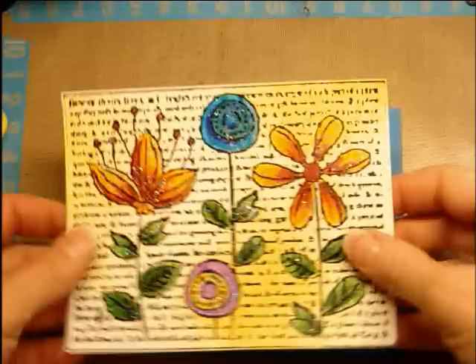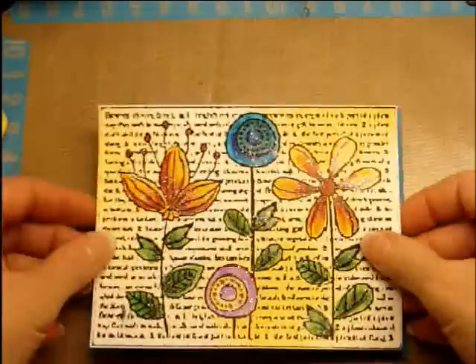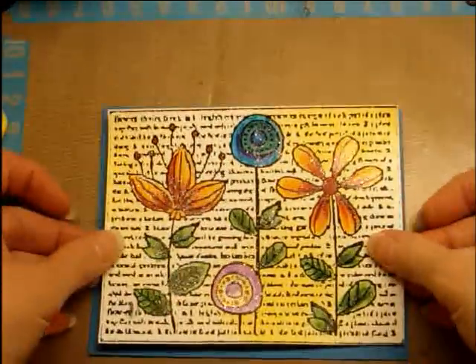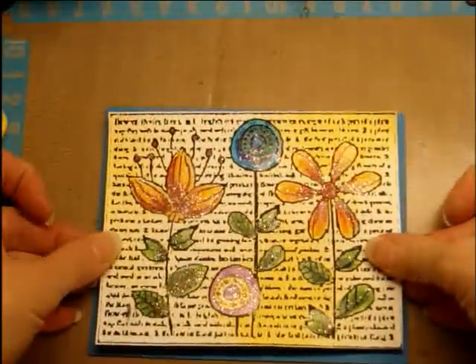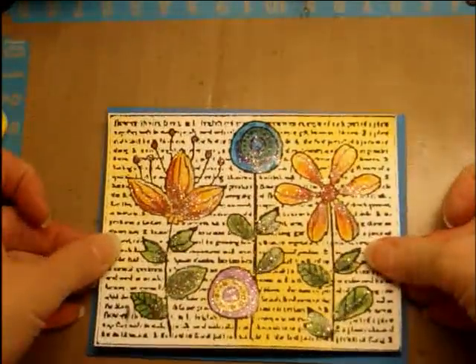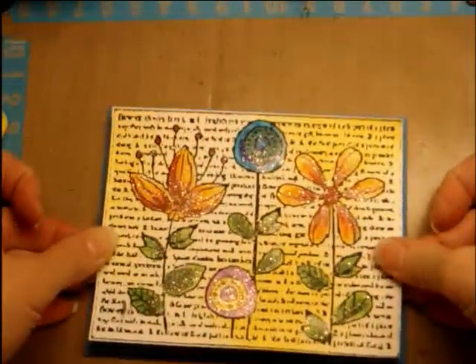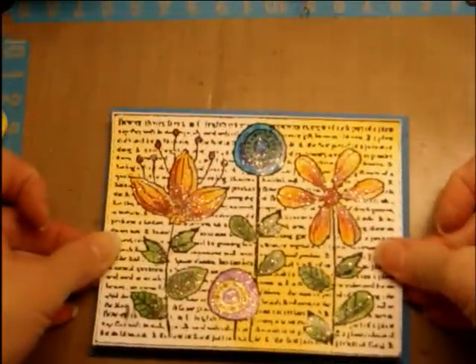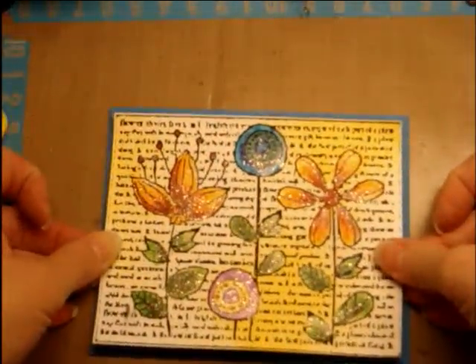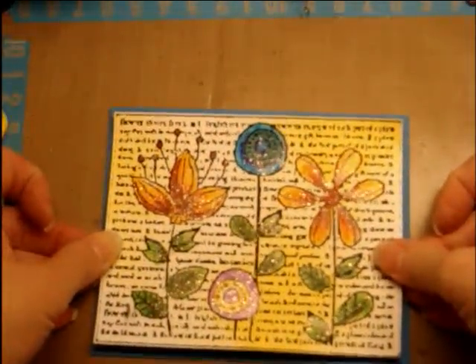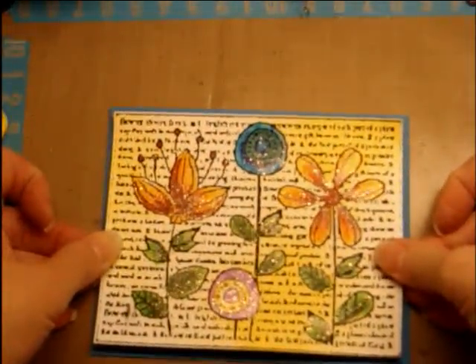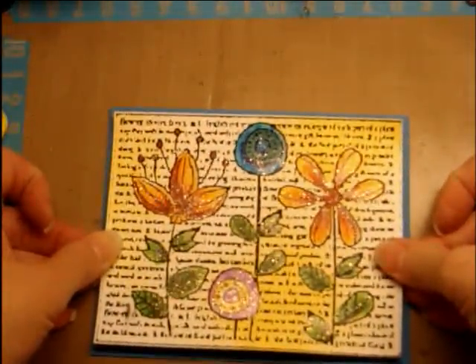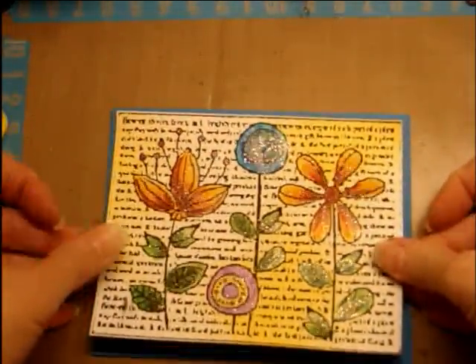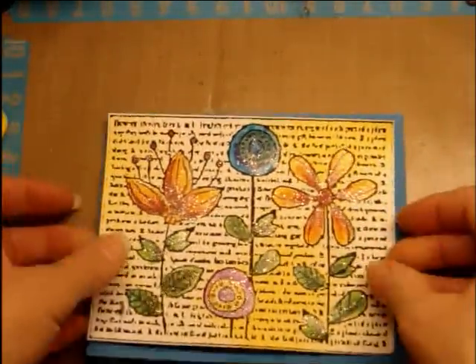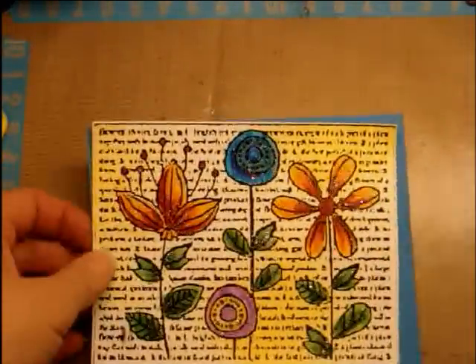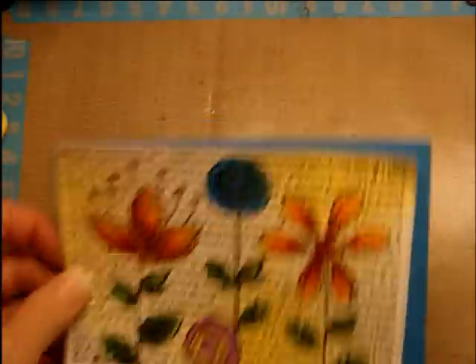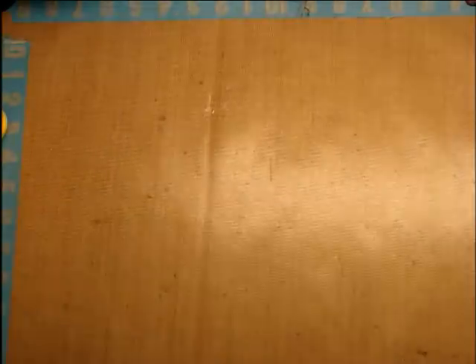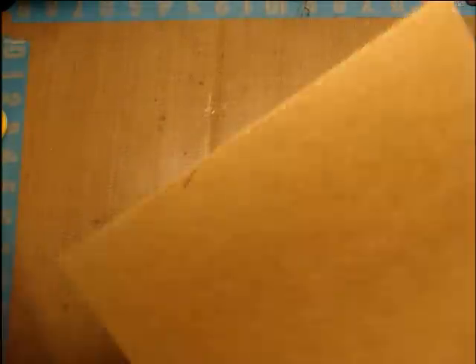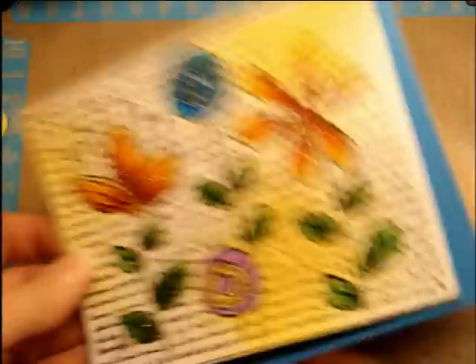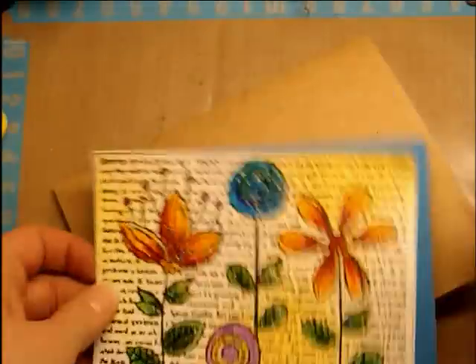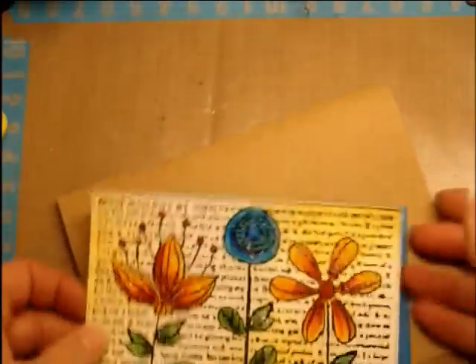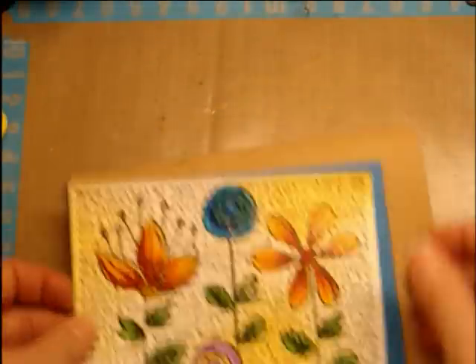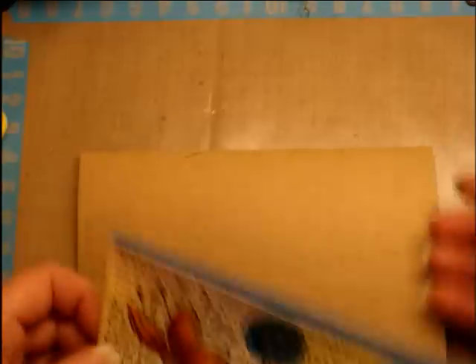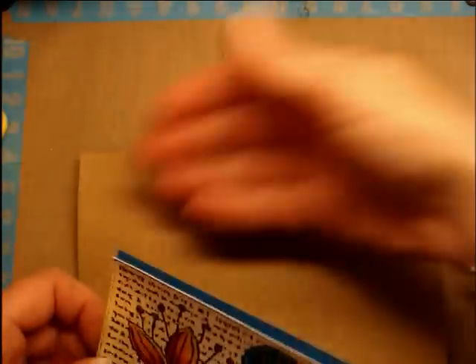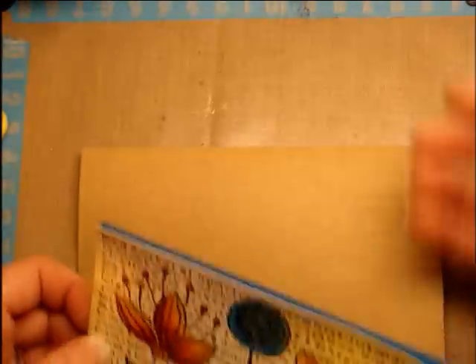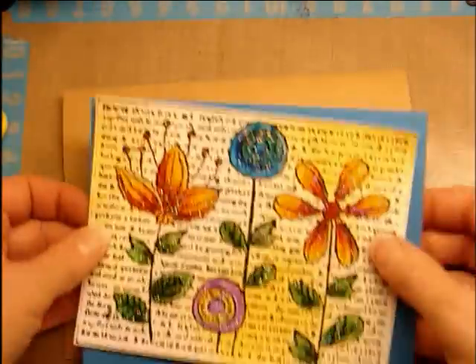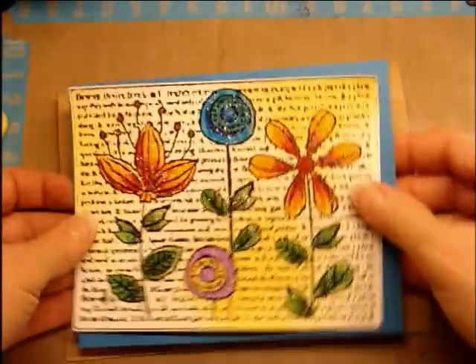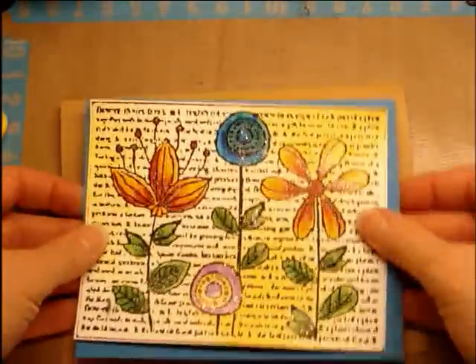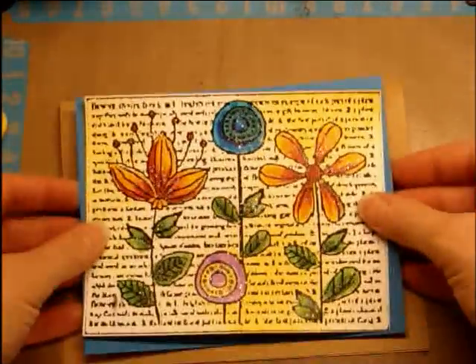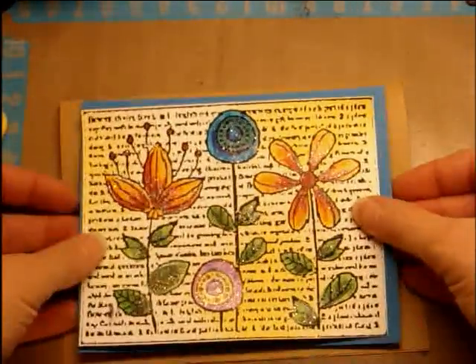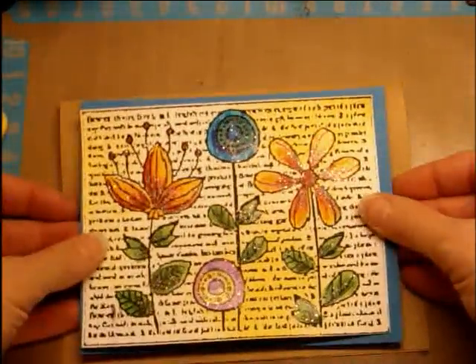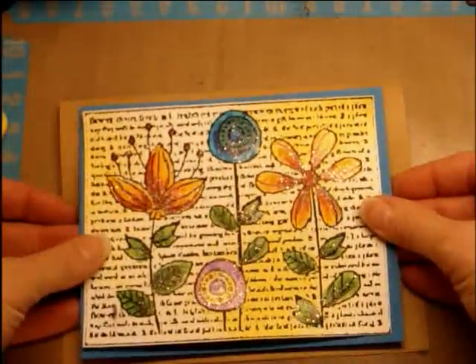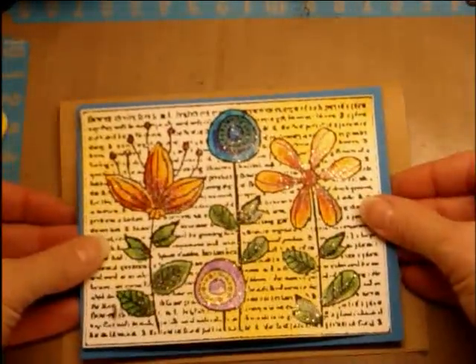It's going to sit on here with the pop dots, and then after I do the pop dots and all that, it'll go onto my base here, like that.